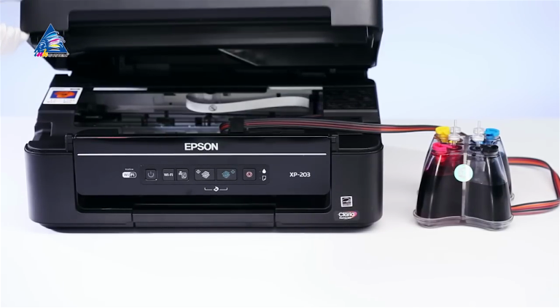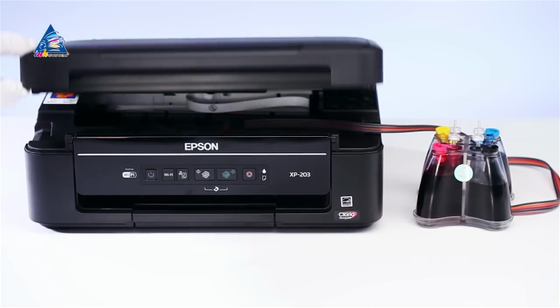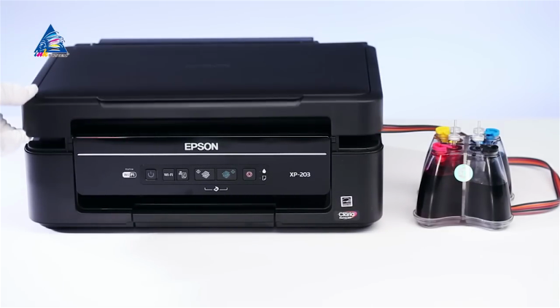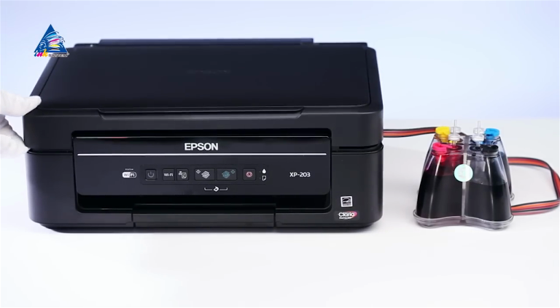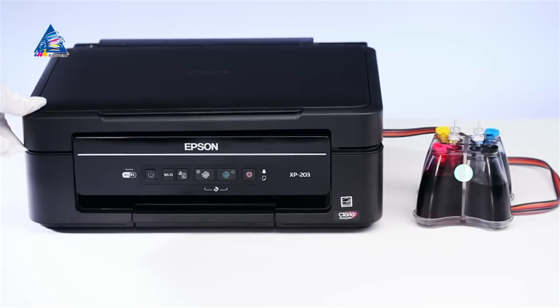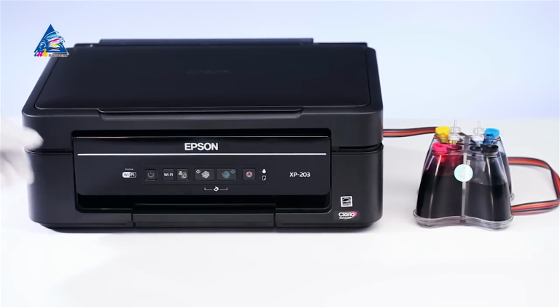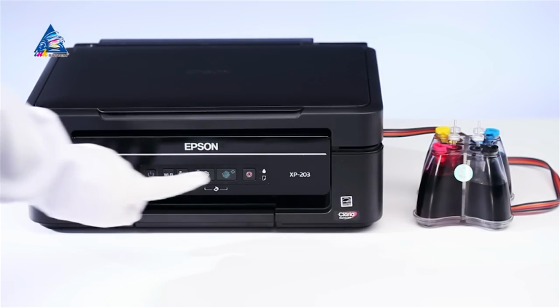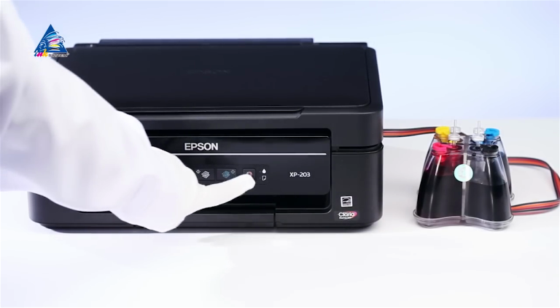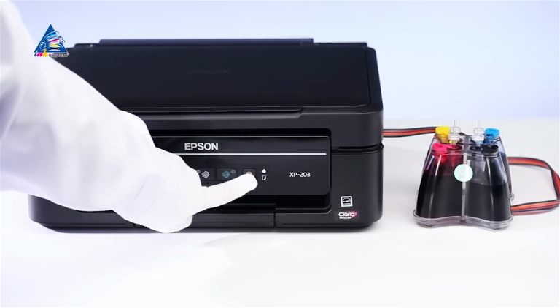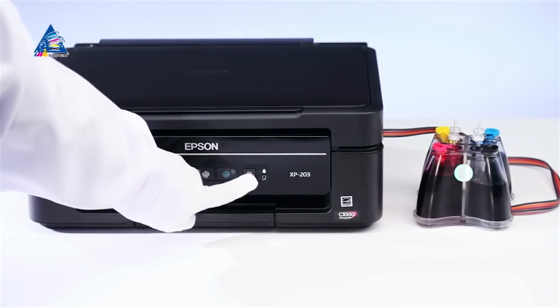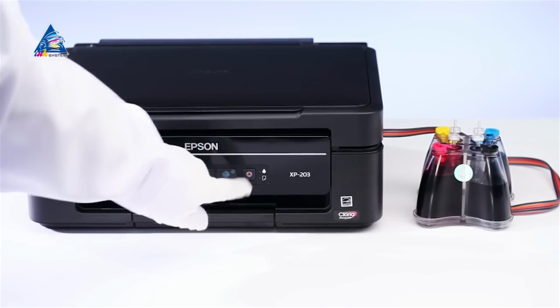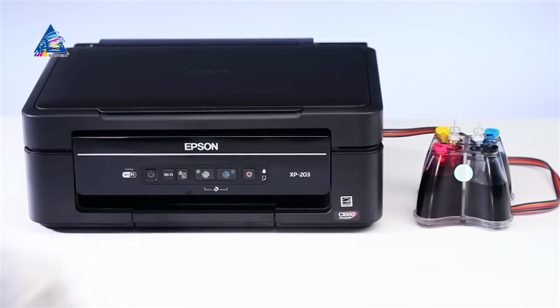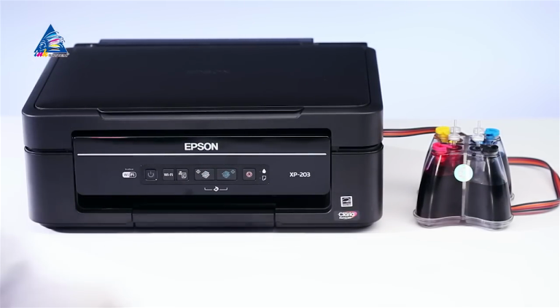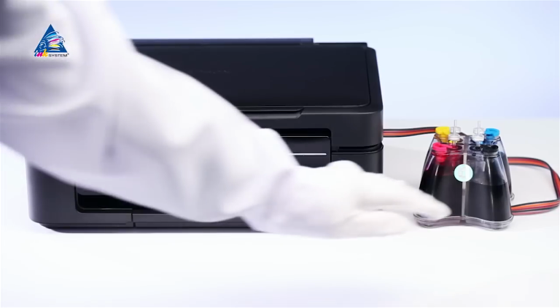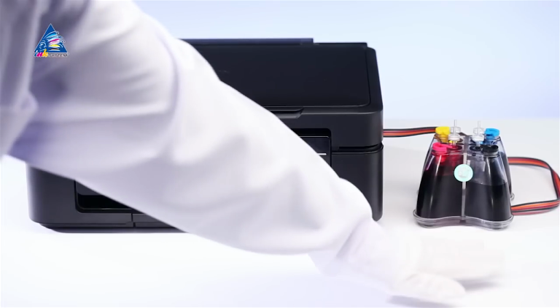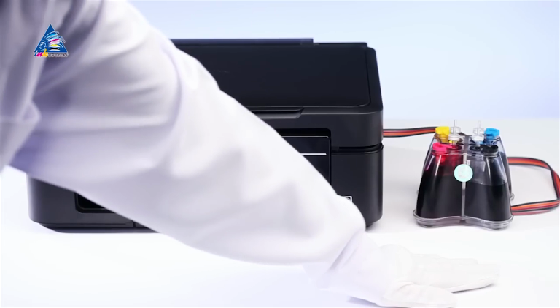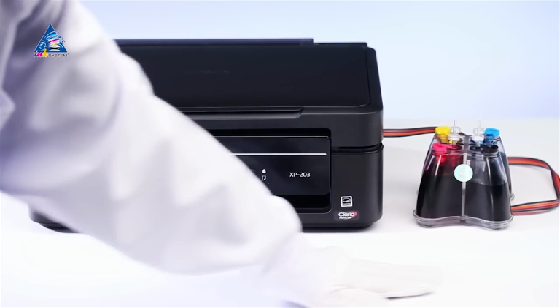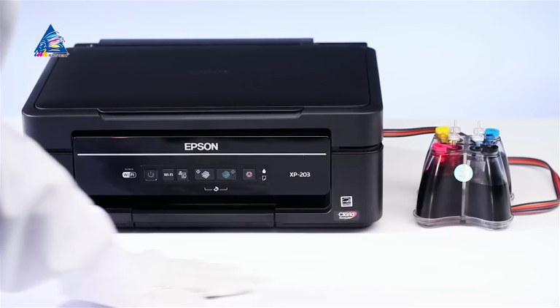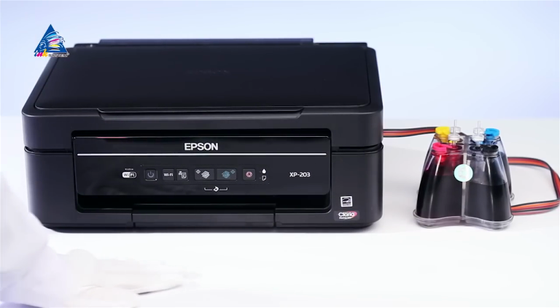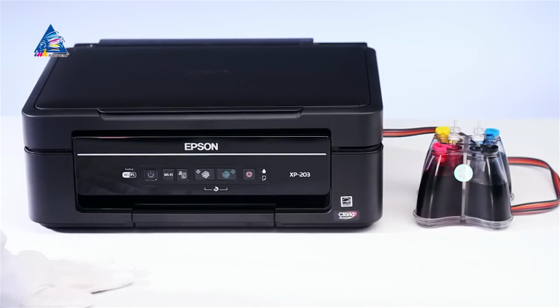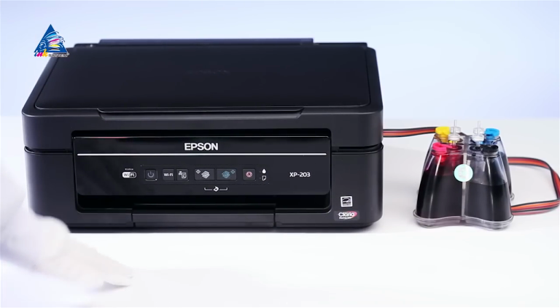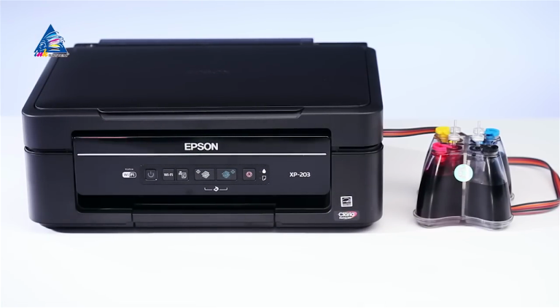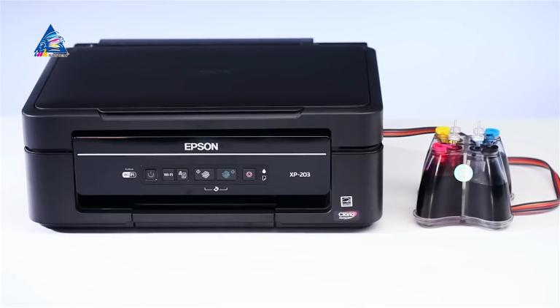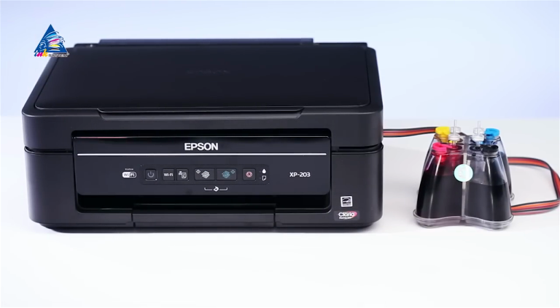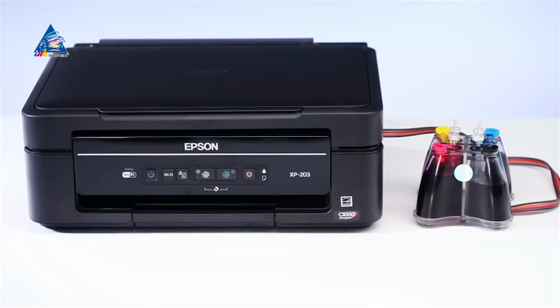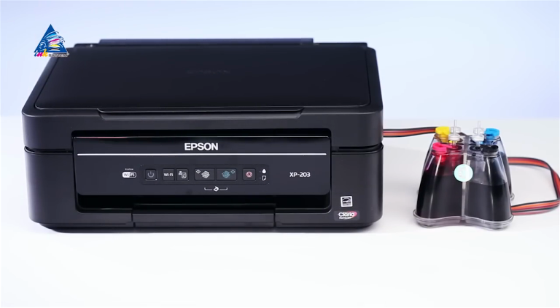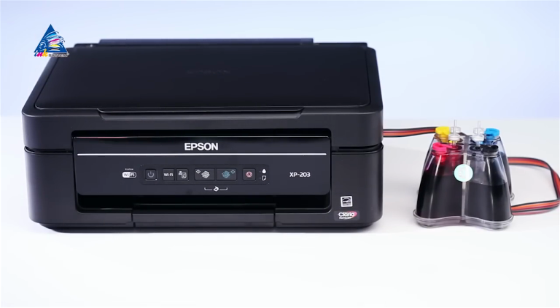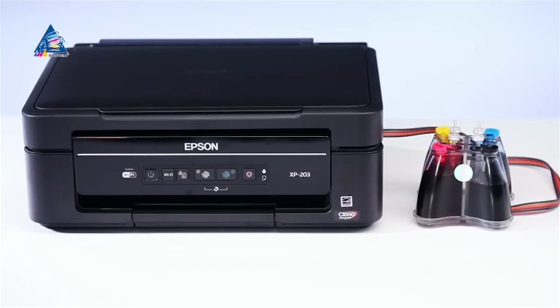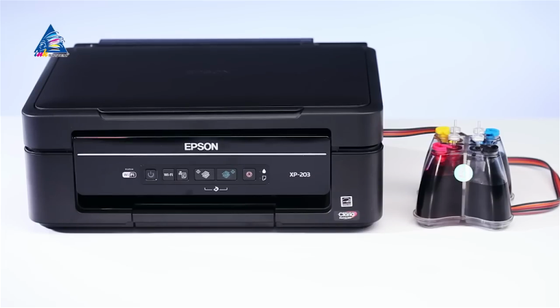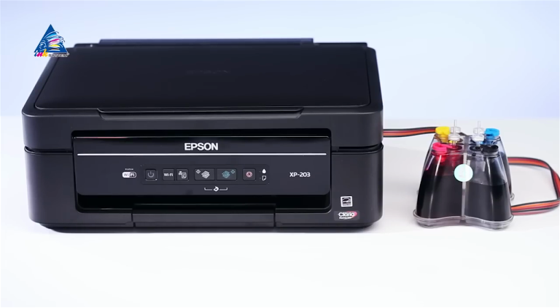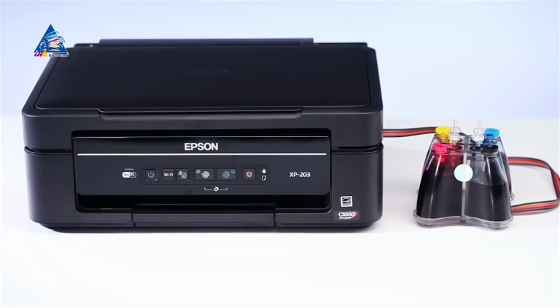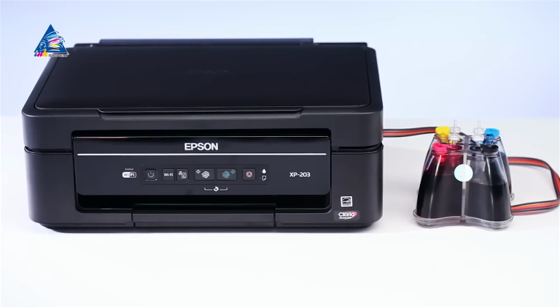In several minutes the all-in-one will be ready to work. The ink tank must be placed on the same level as the printer — not higher nor lower.